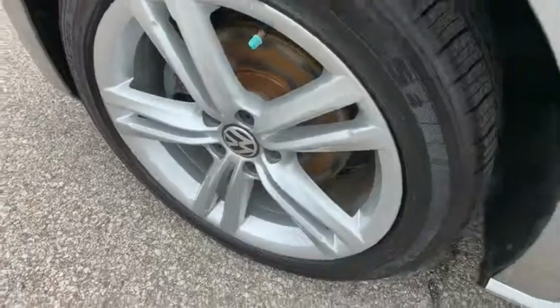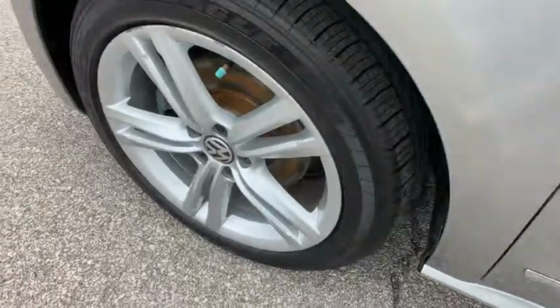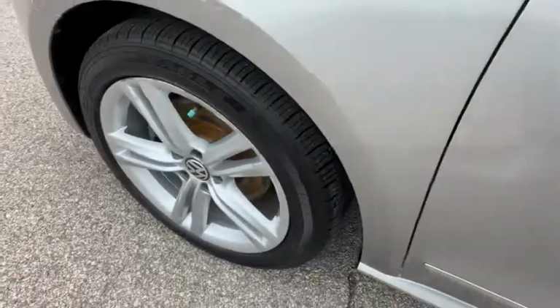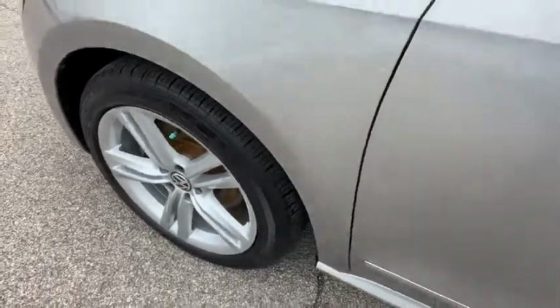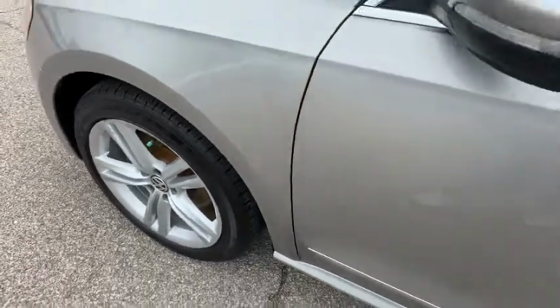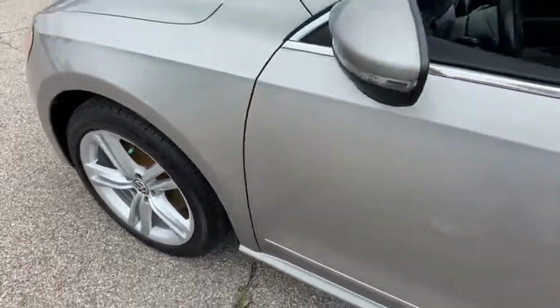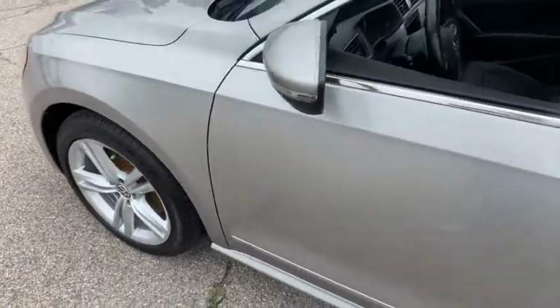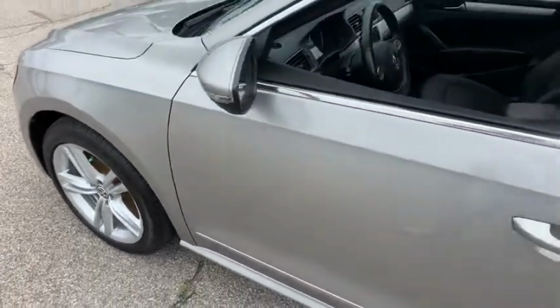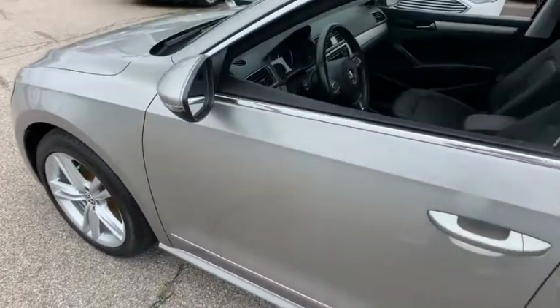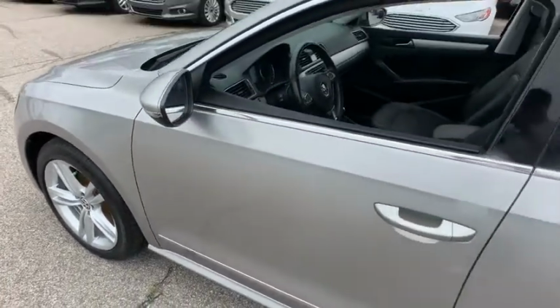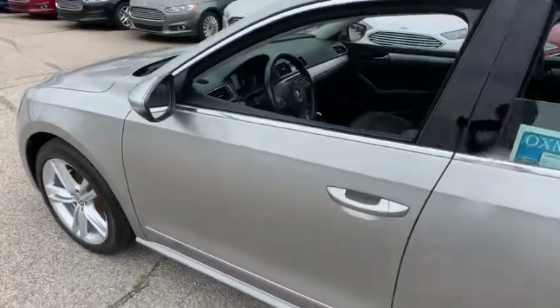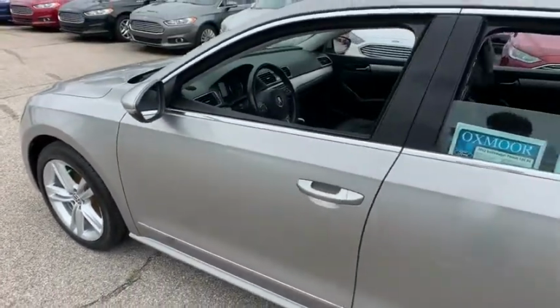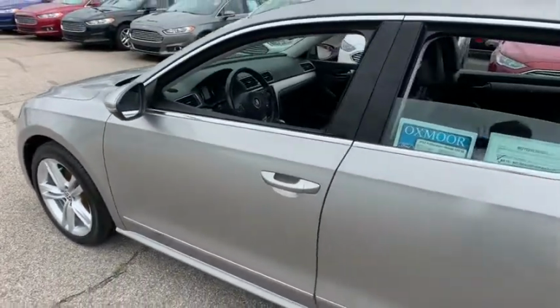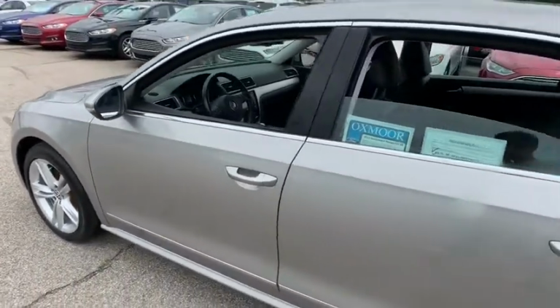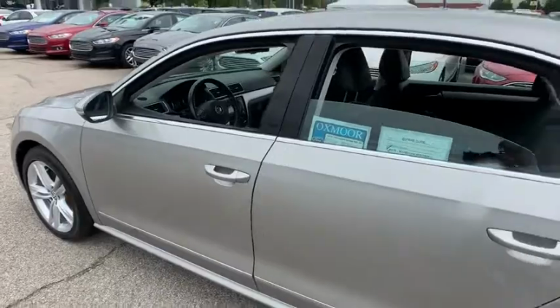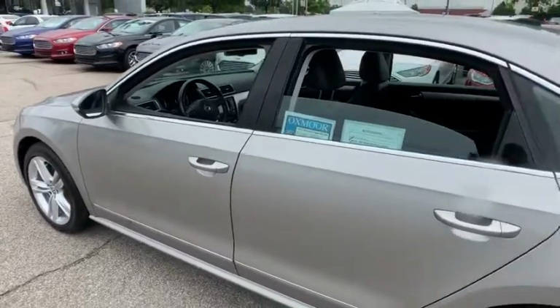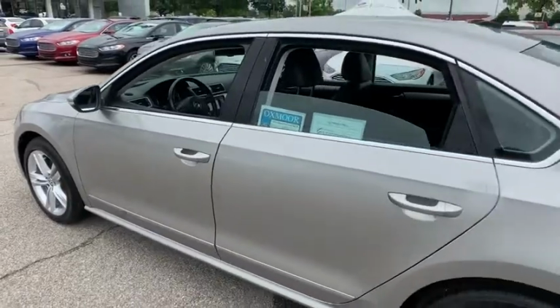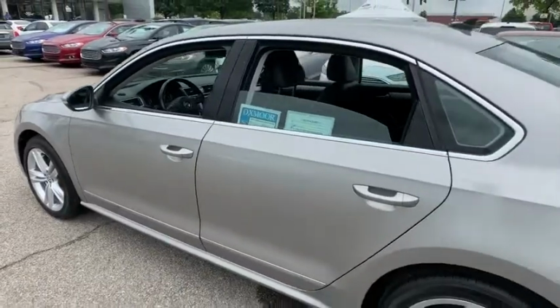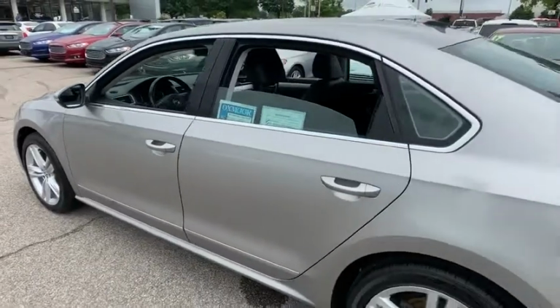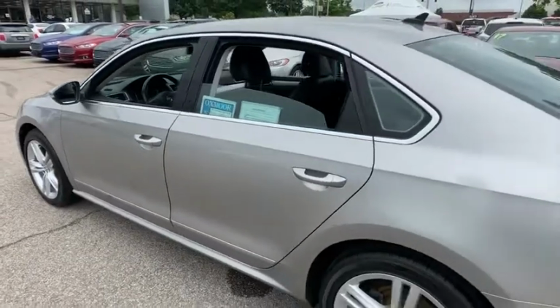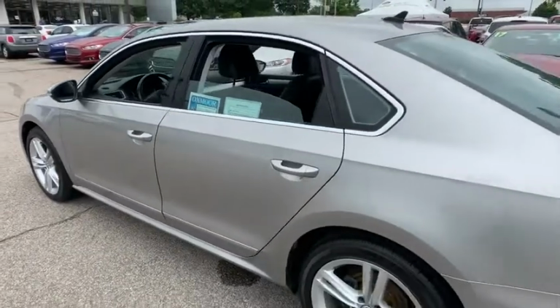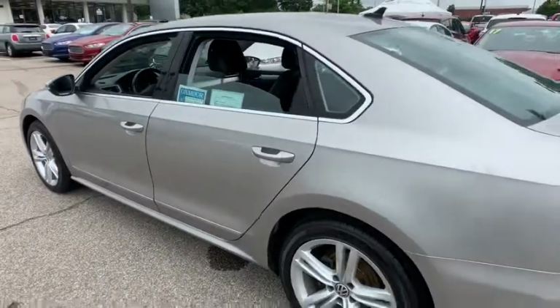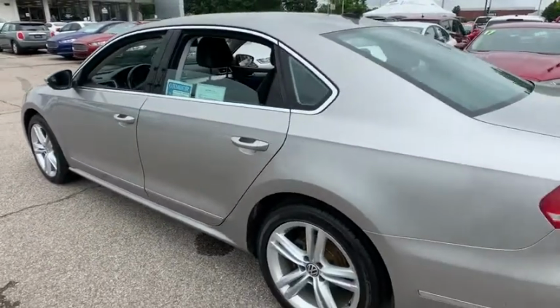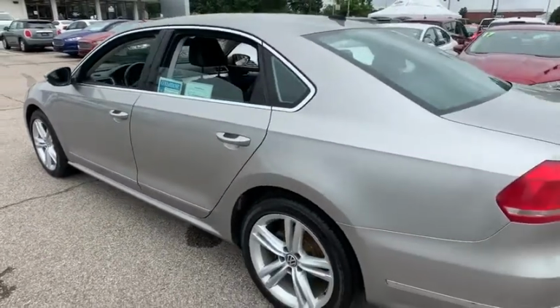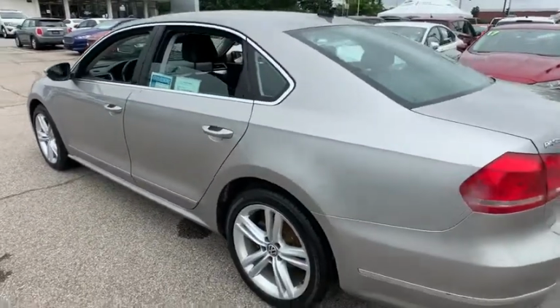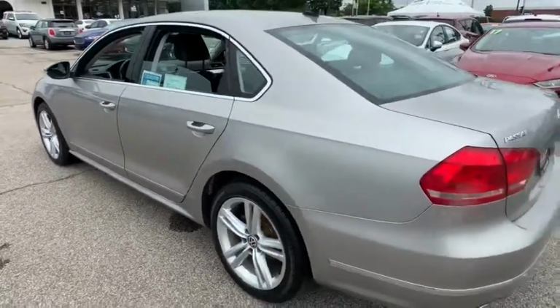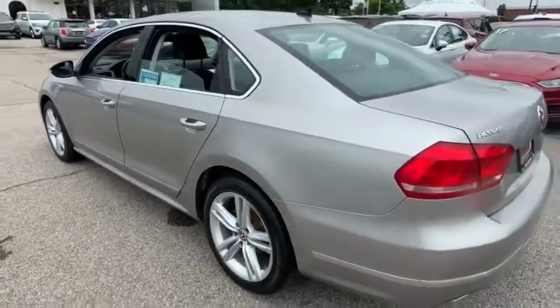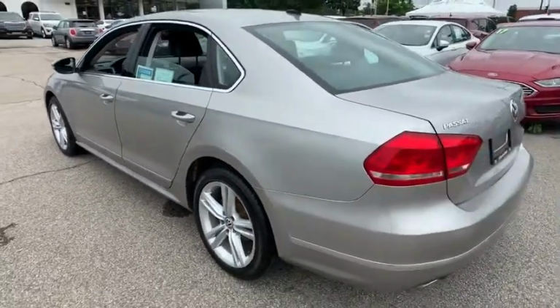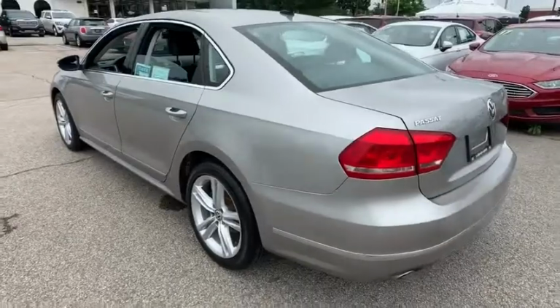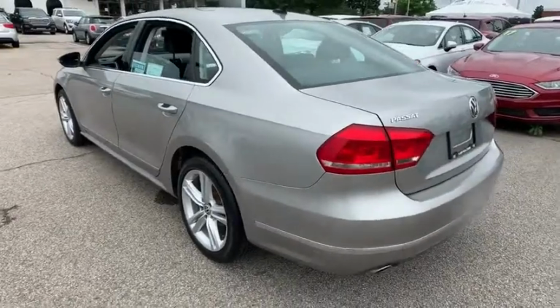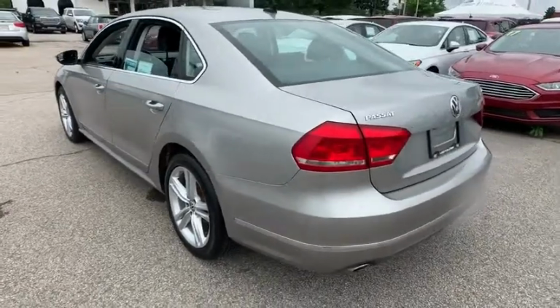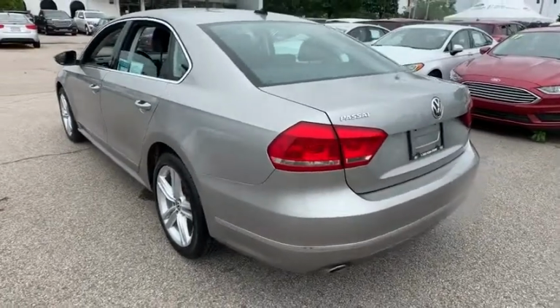The 2012 Volkswagen Passat. The Volkswagen Passat is roomy and powerful. It is a supple and controlled ride with a quiet and comfortable interior. Volkswagen brings it all together.